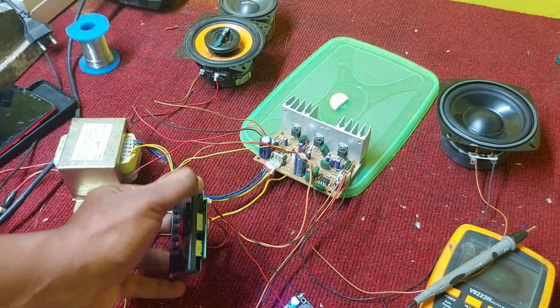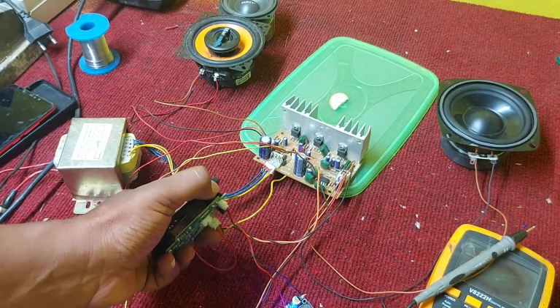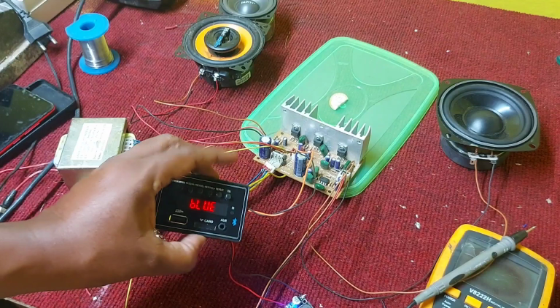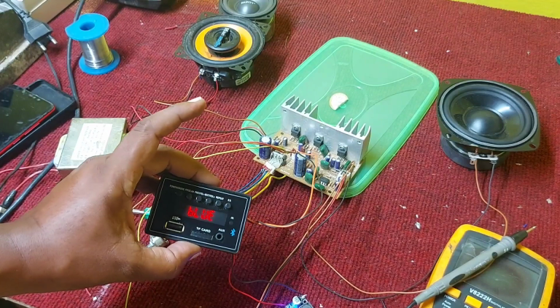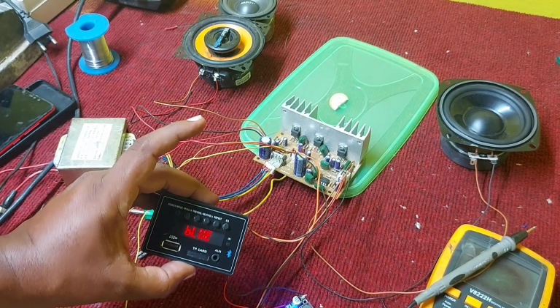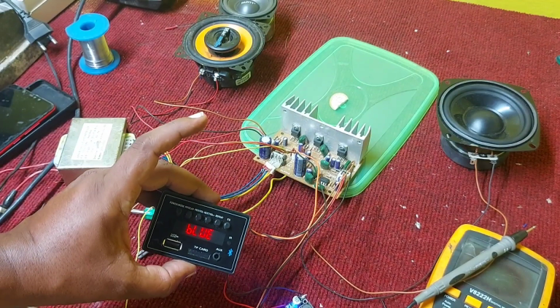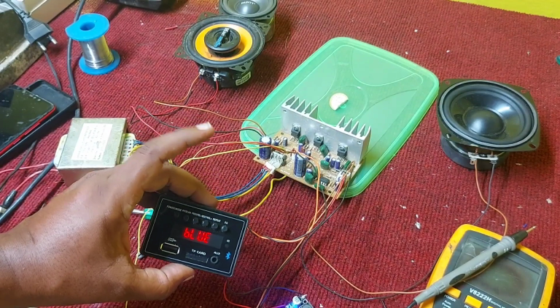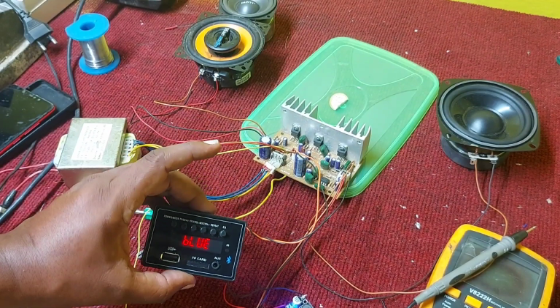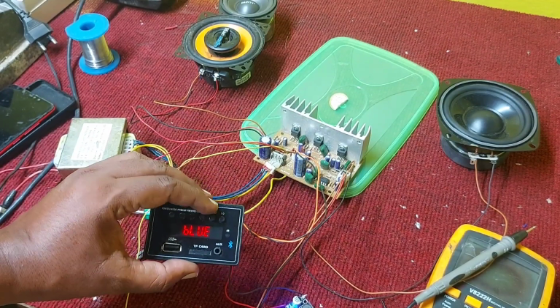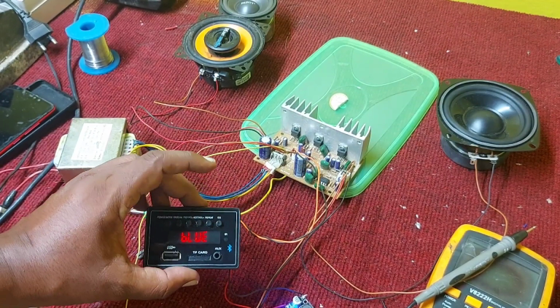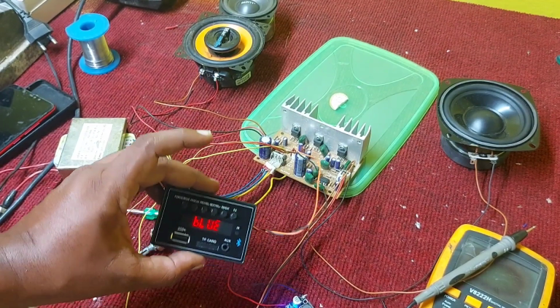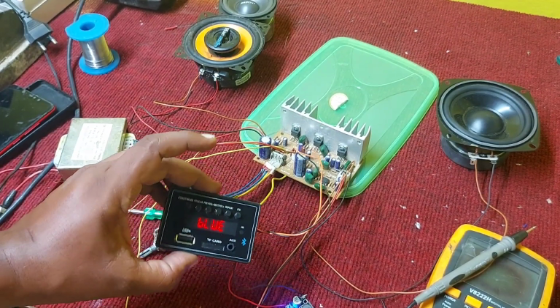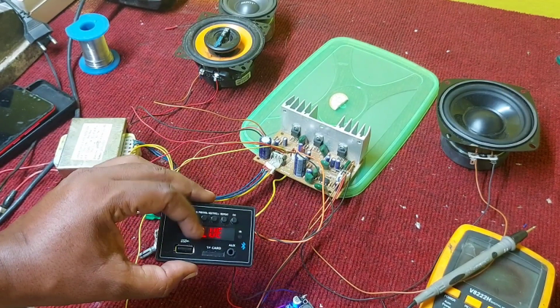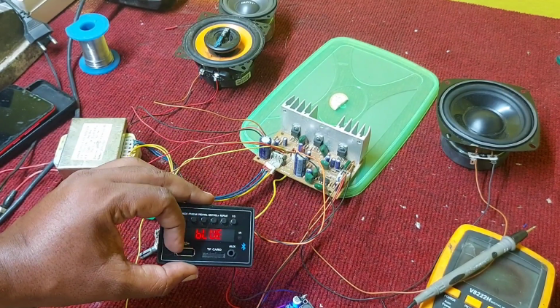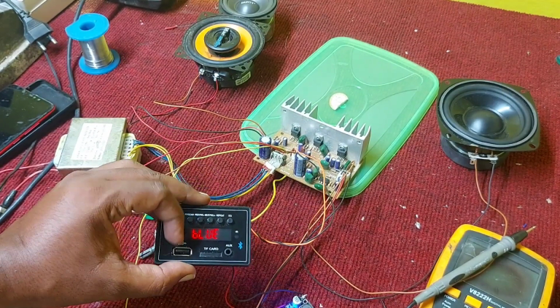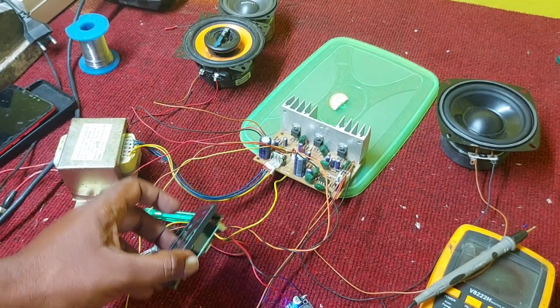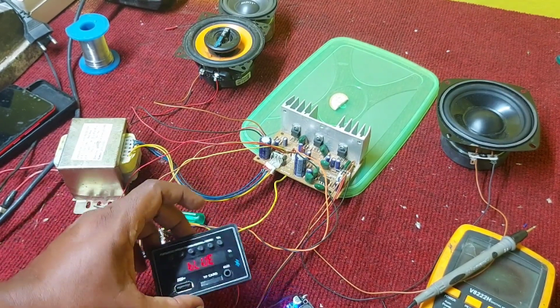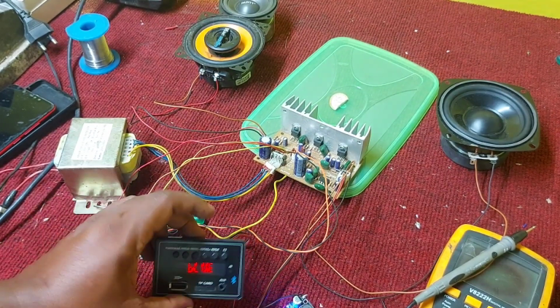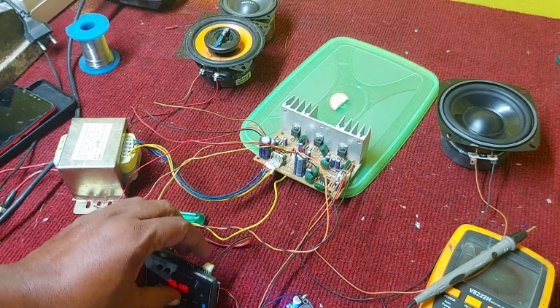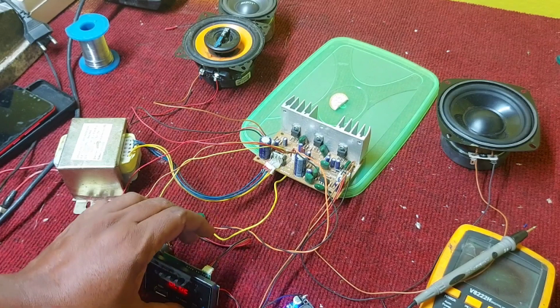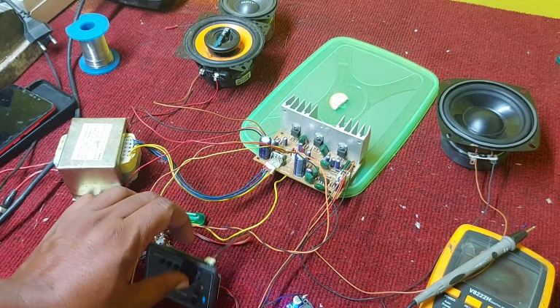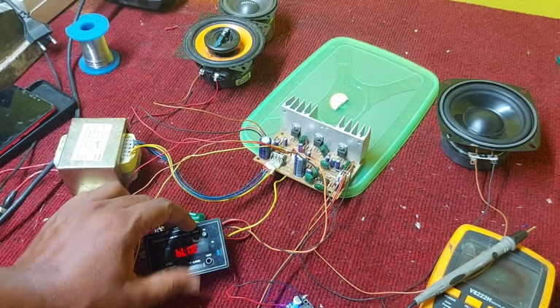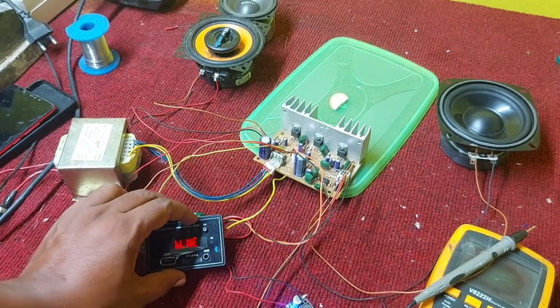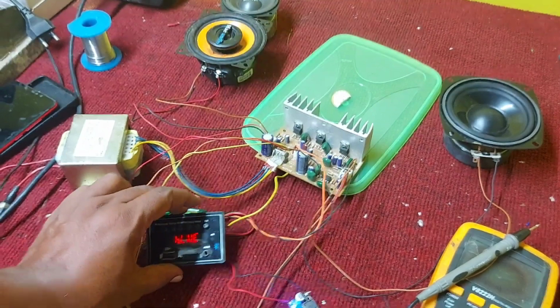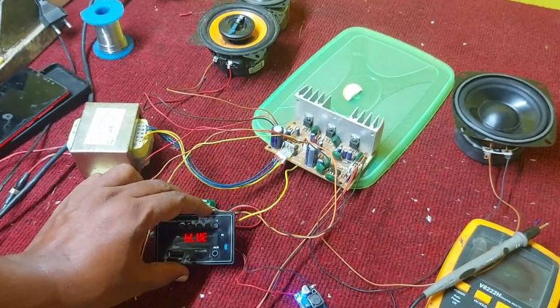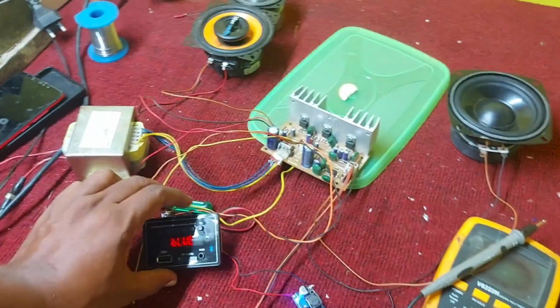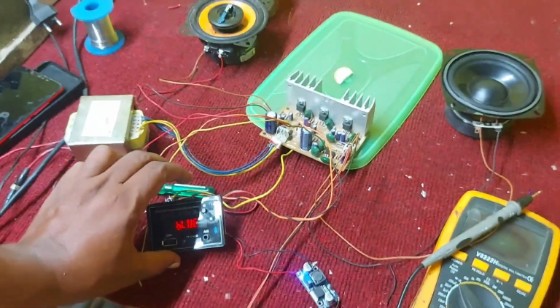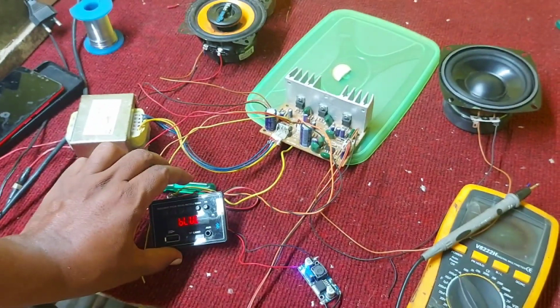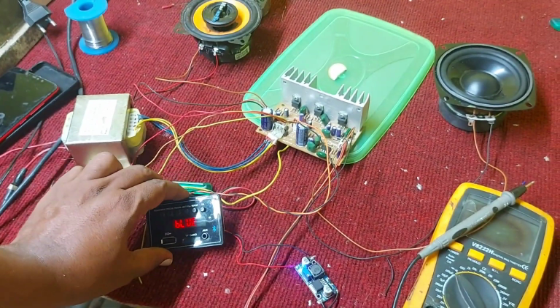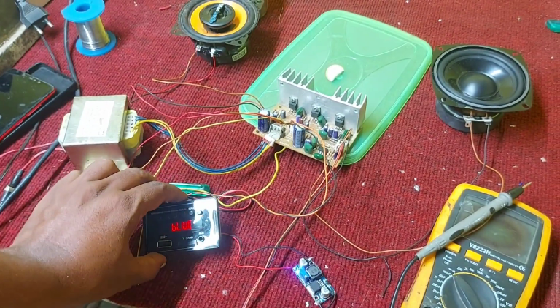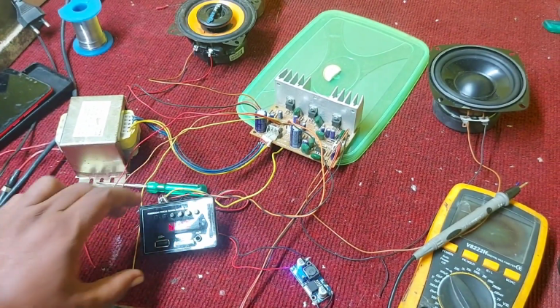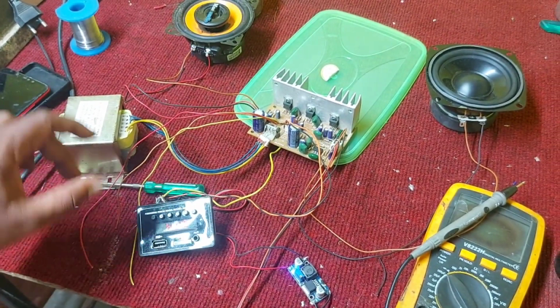I have used this Bluetooth board, which is a very good board. It comes with Bluetooth, USB, and MP3 options. Let's play a song and see the result.